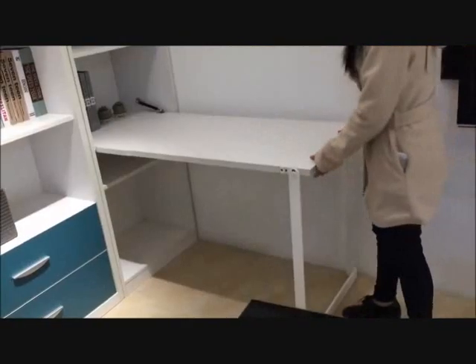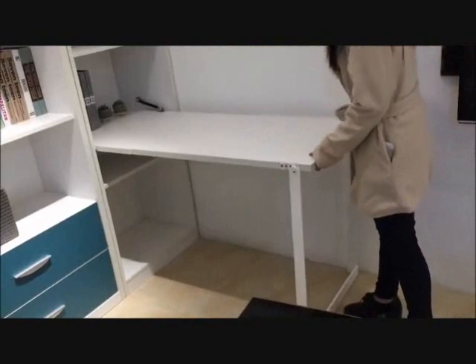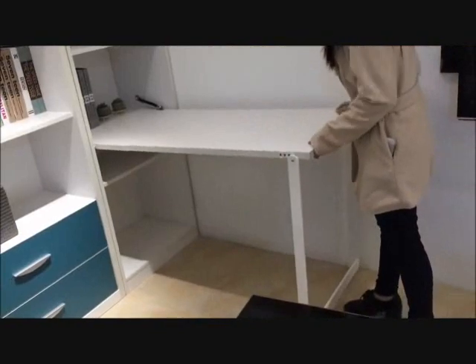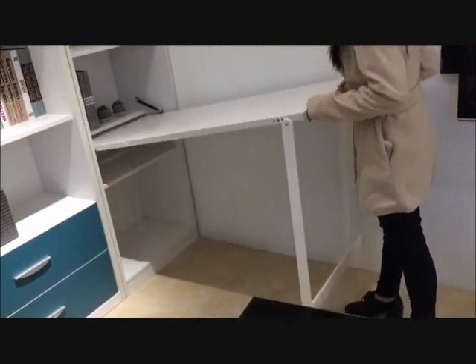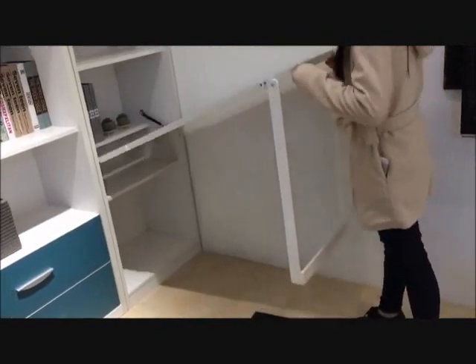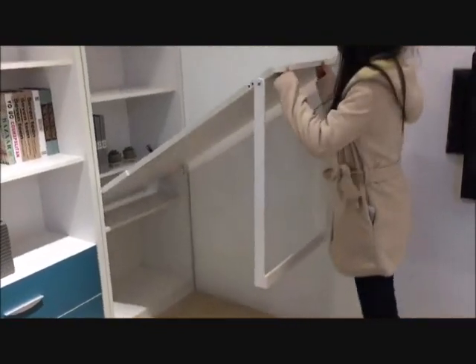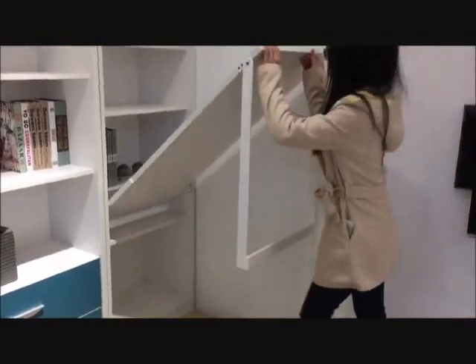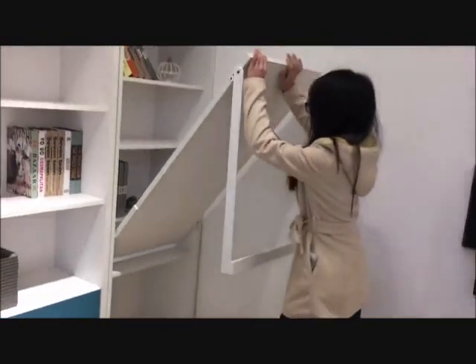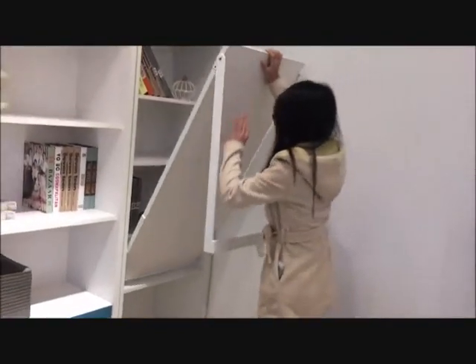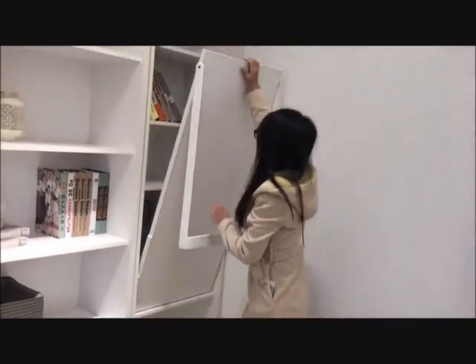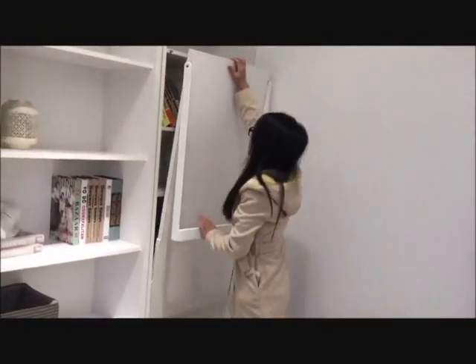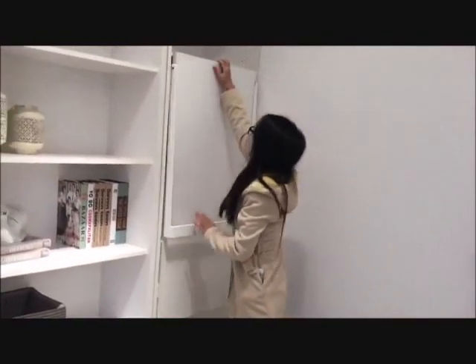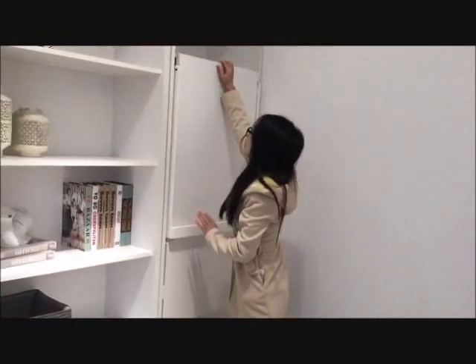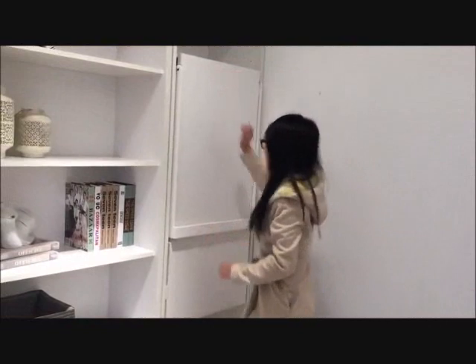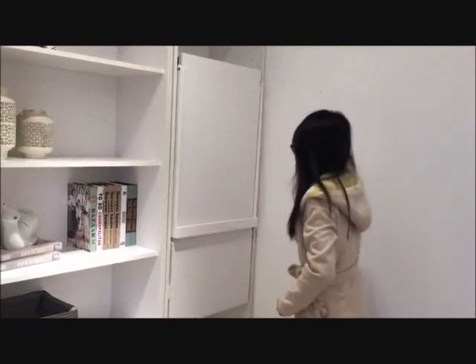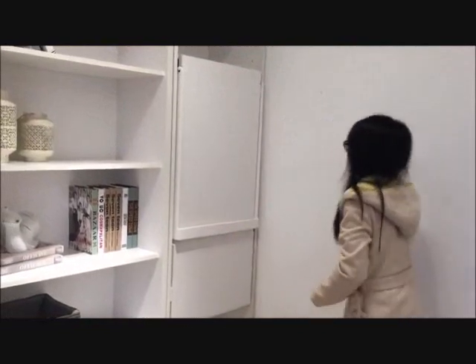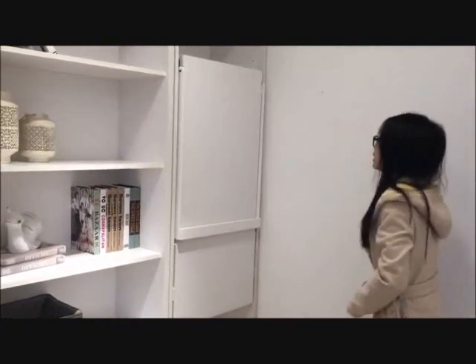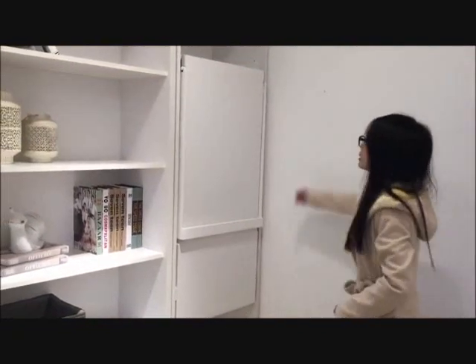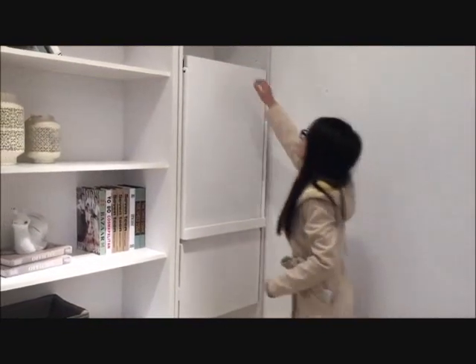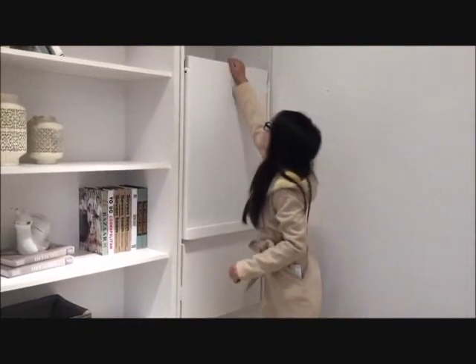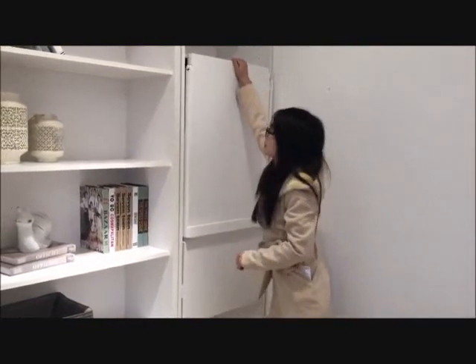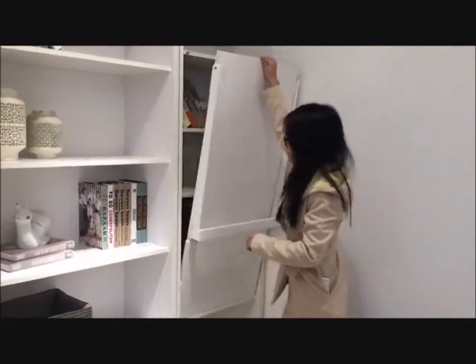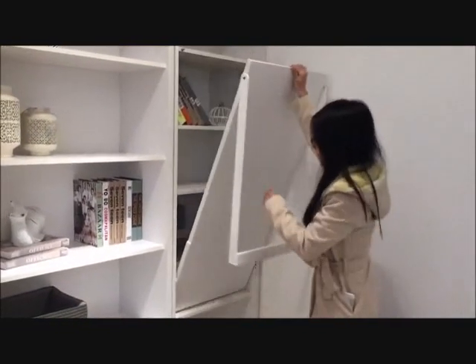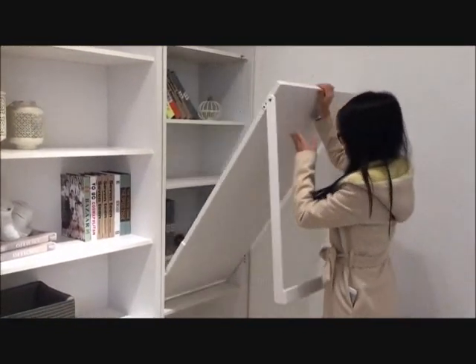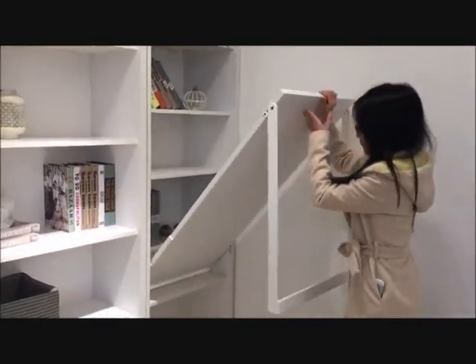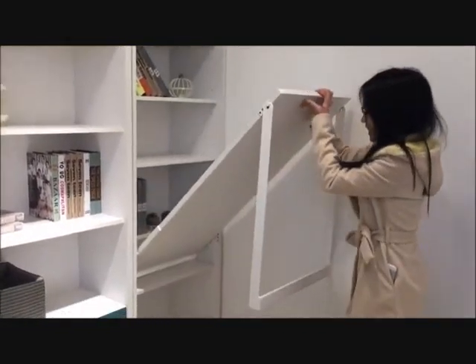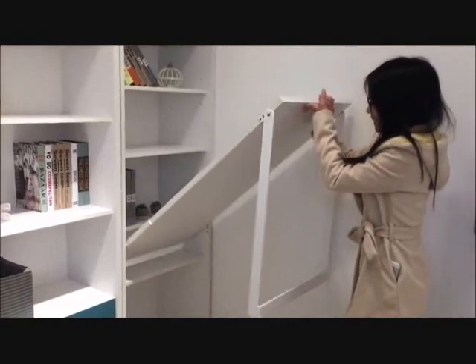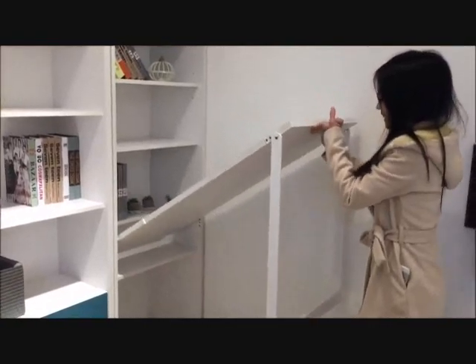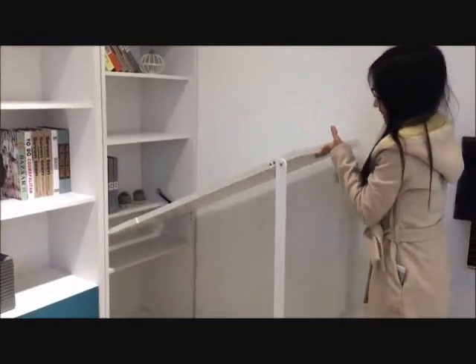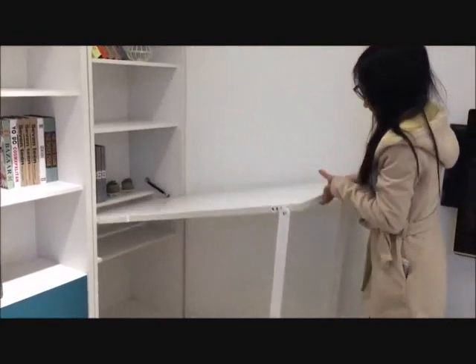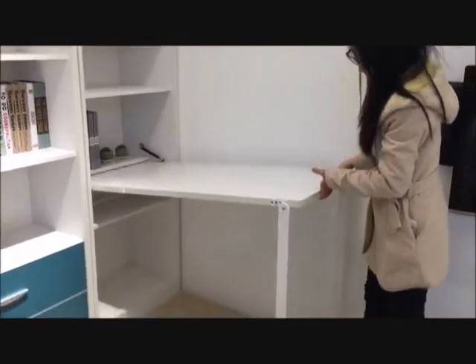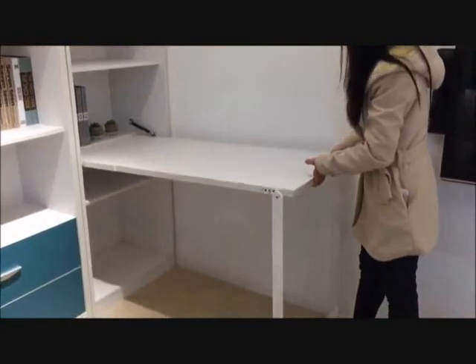Tip 11: Create a surprising small space hack that will make you proud of yourself. If you or your kids are fond of making crafts and want a working space, use a pull-down desk — it doesn't take up a lot of space.